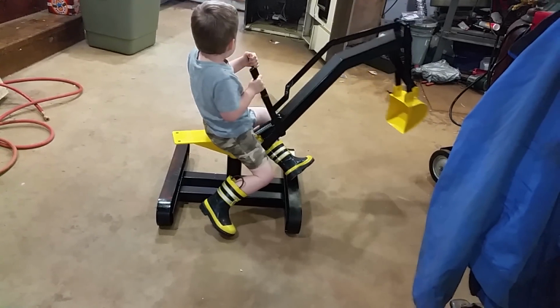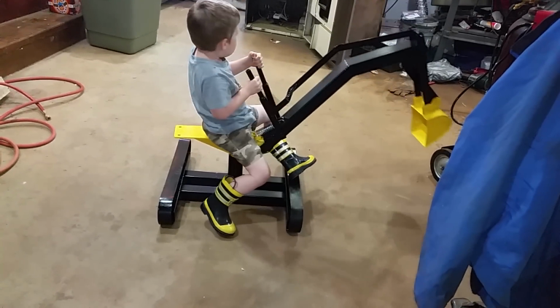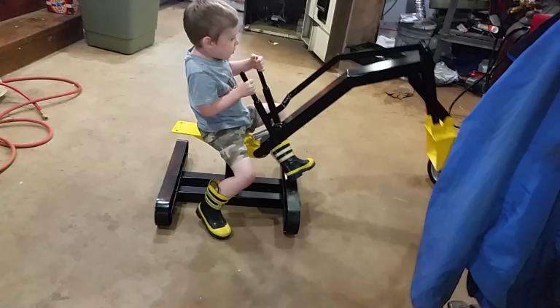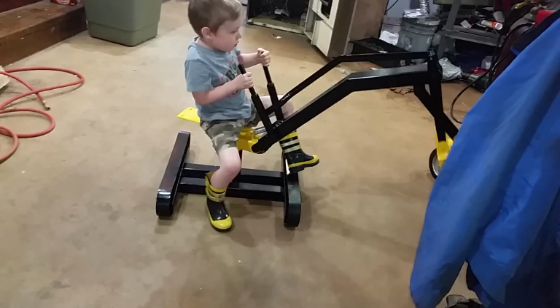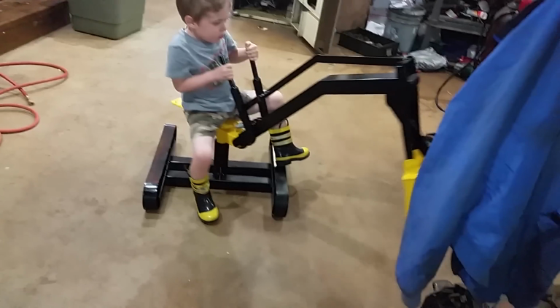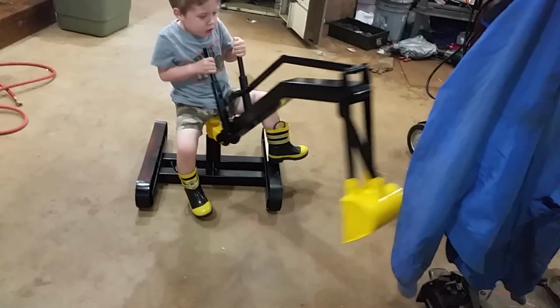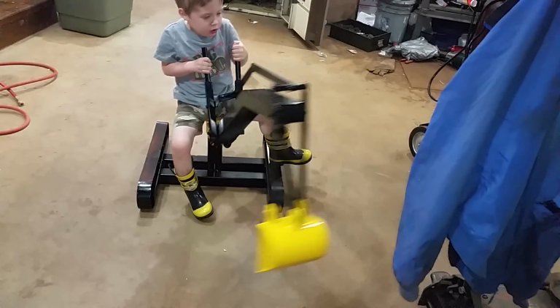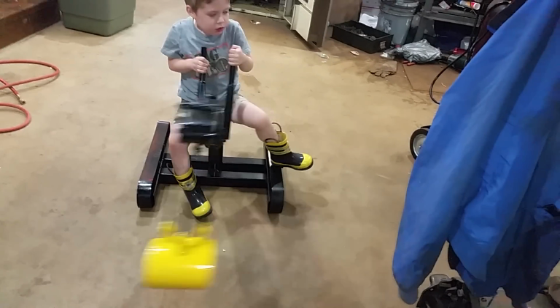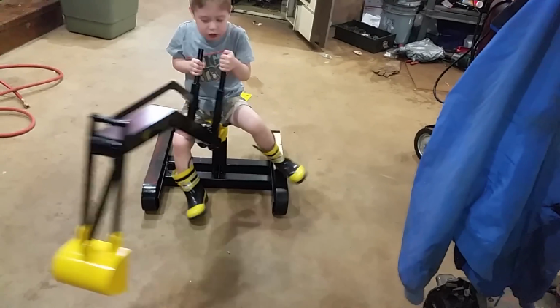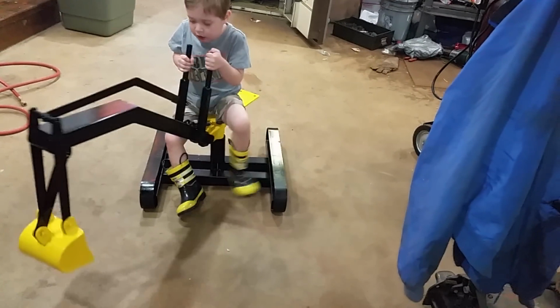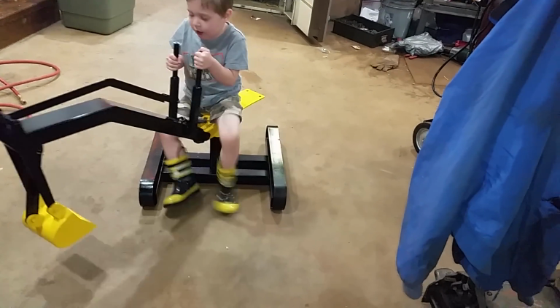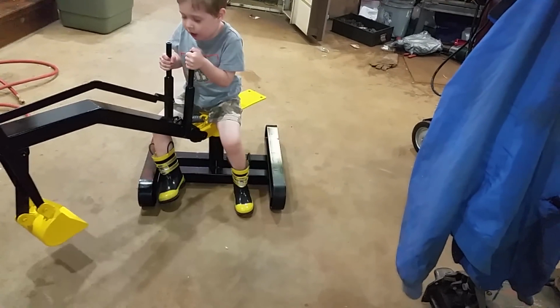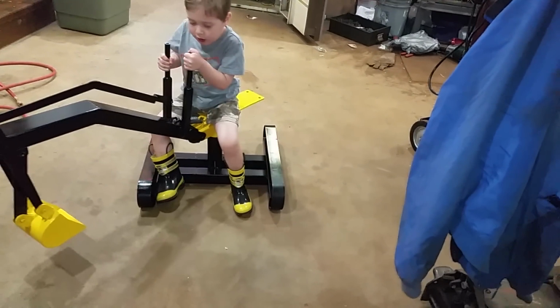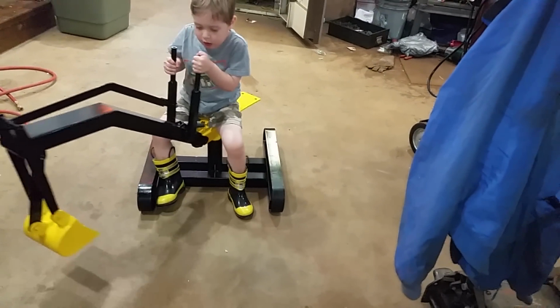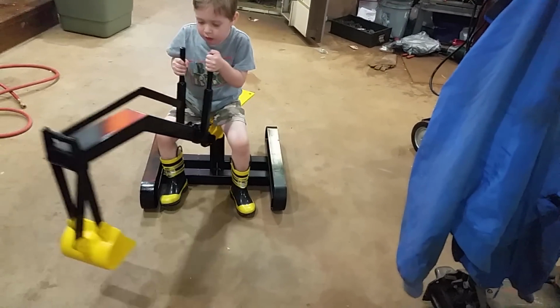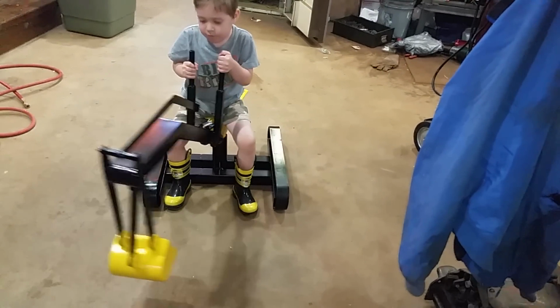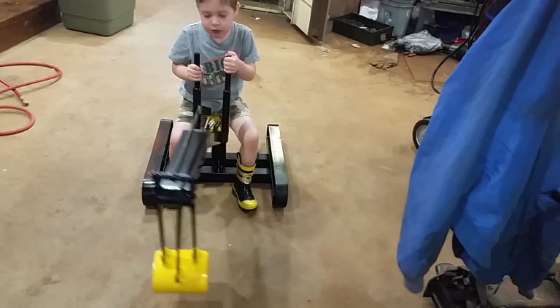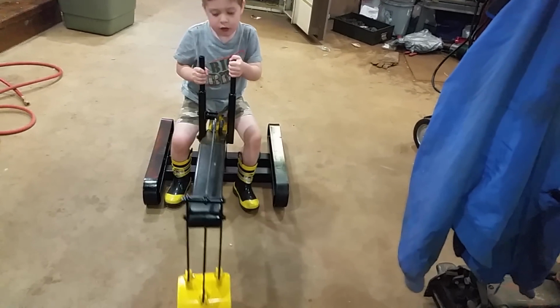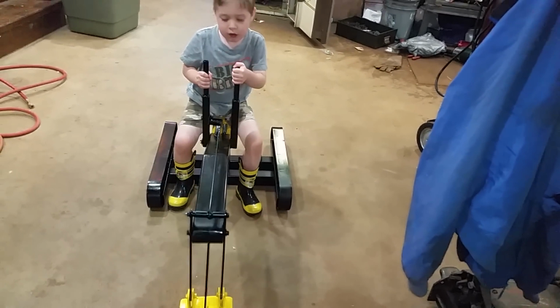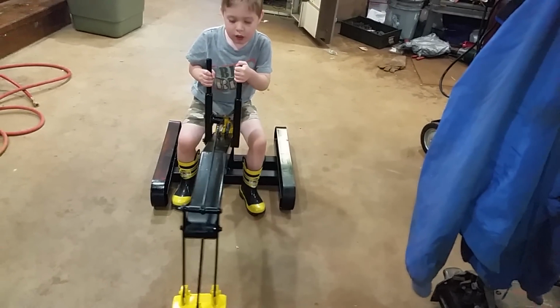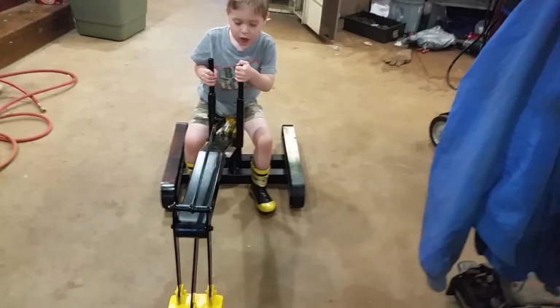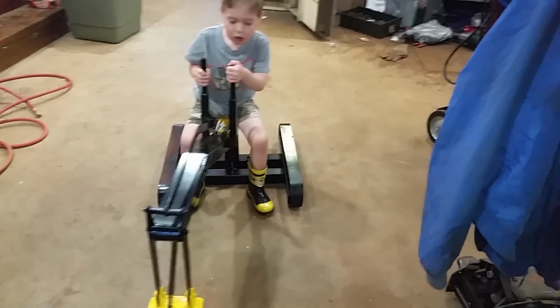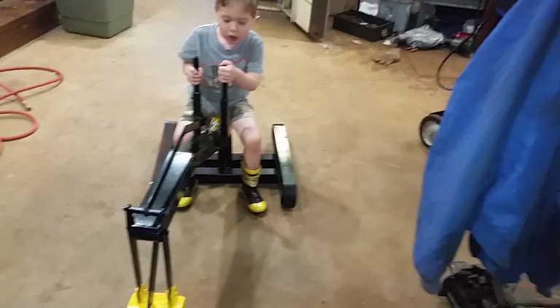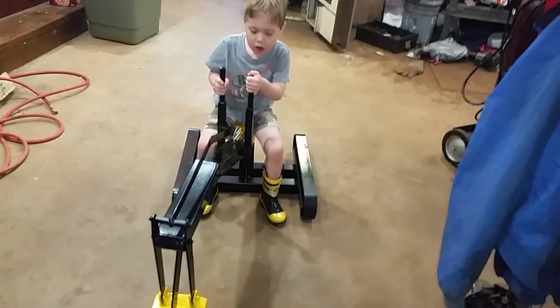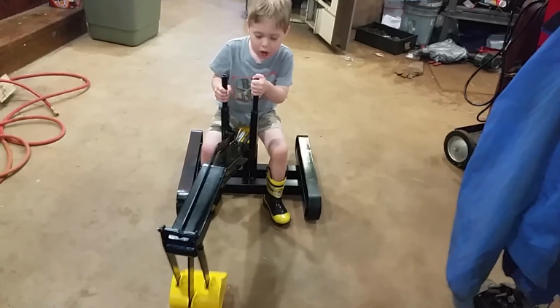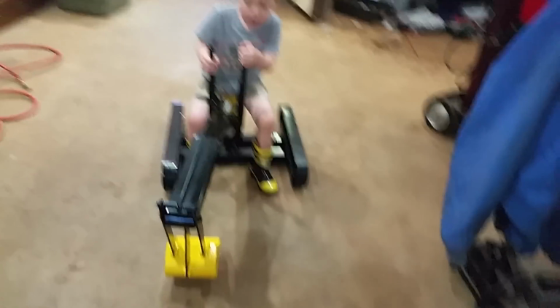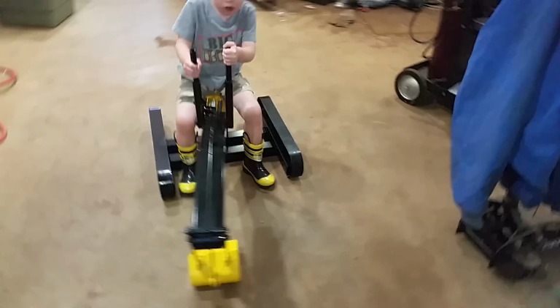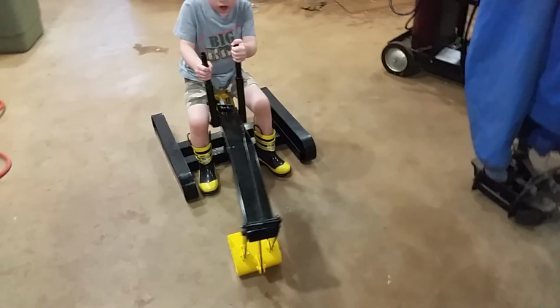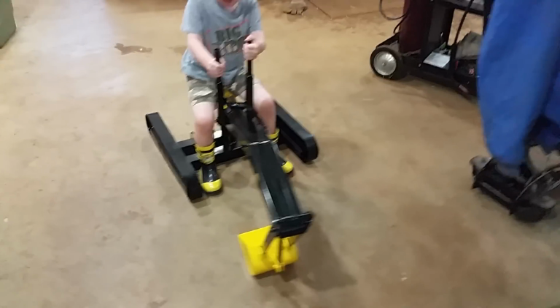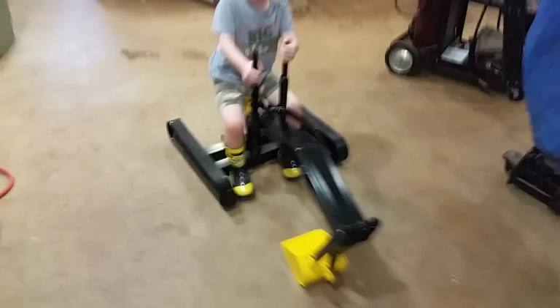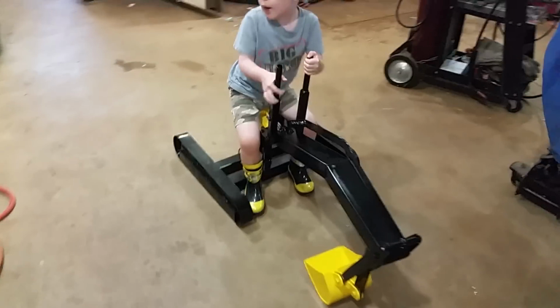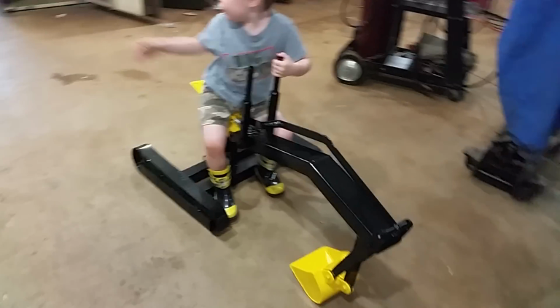It does spin around and around. But once there's an actual wooden seat on there...